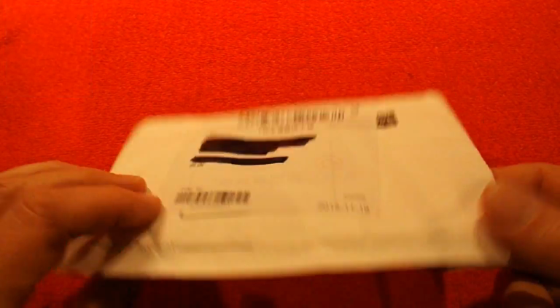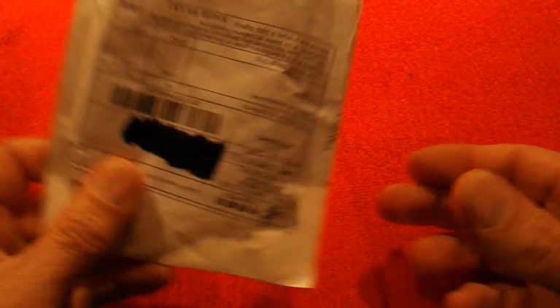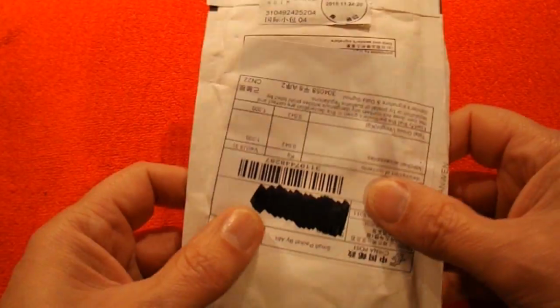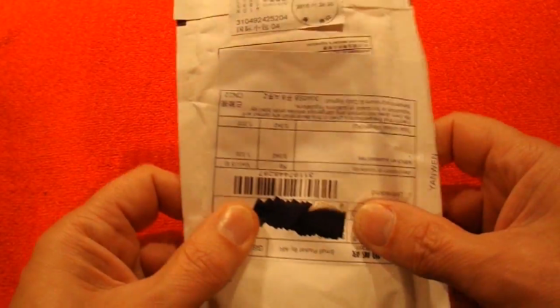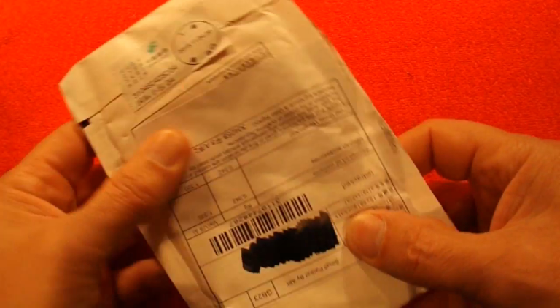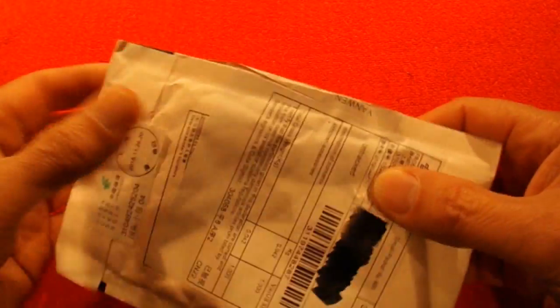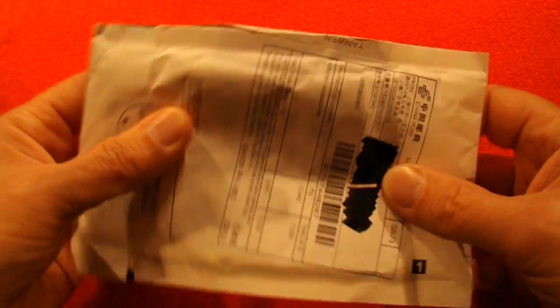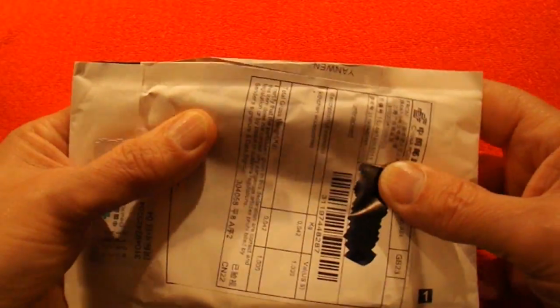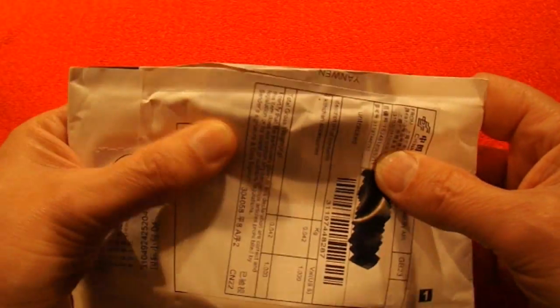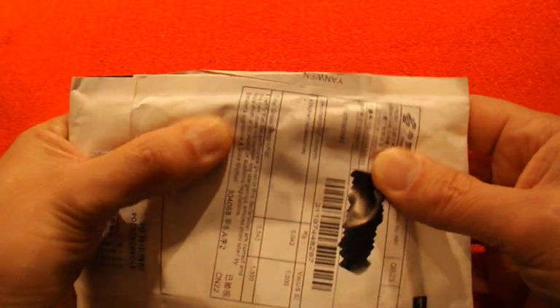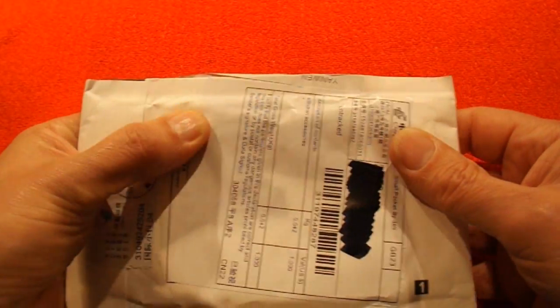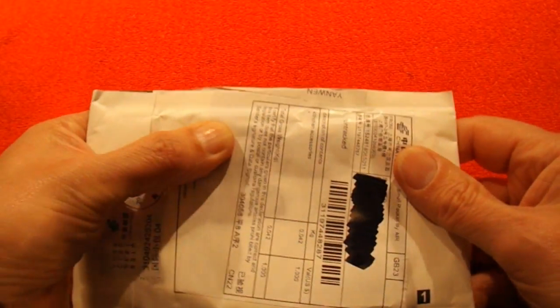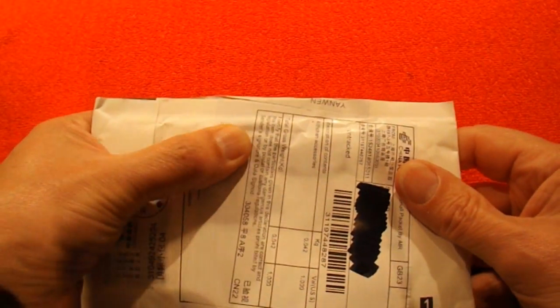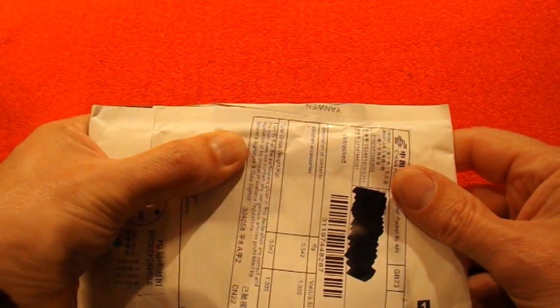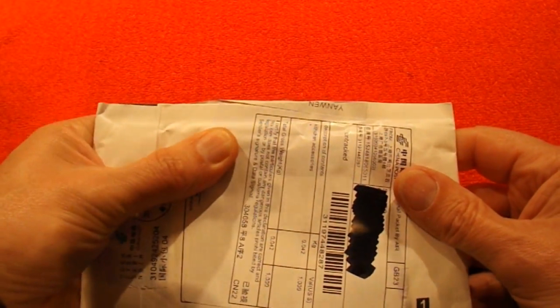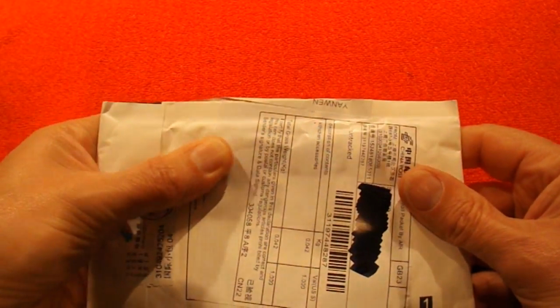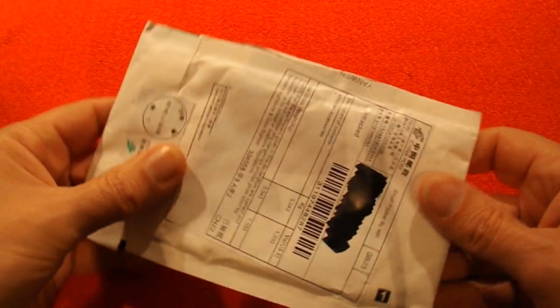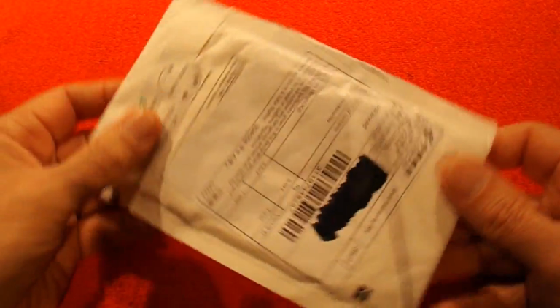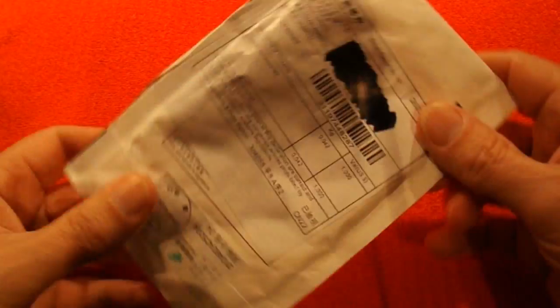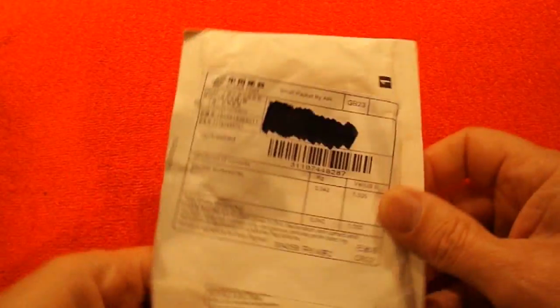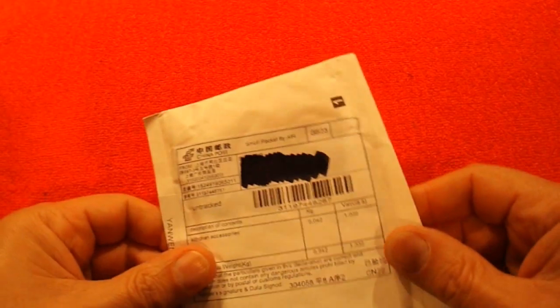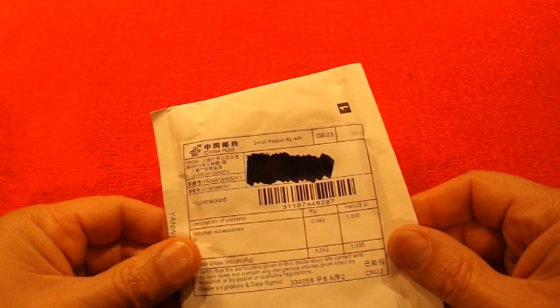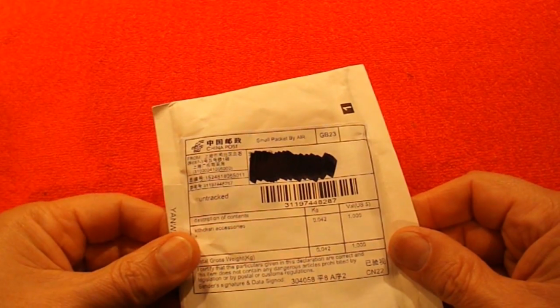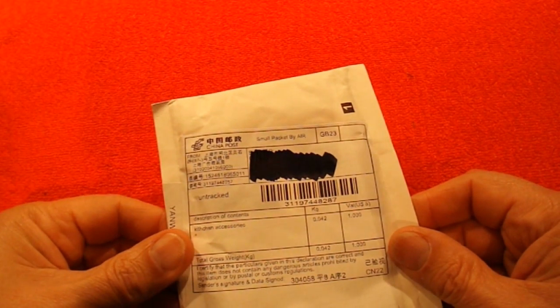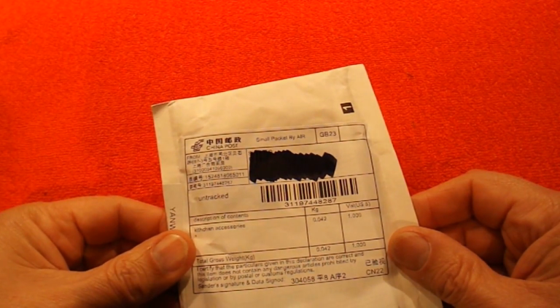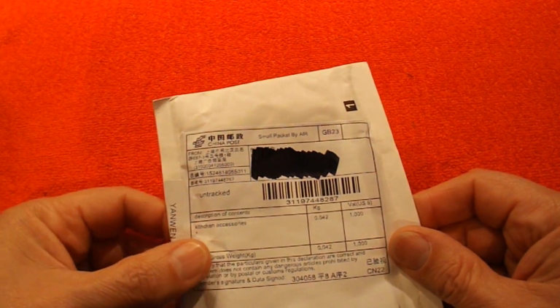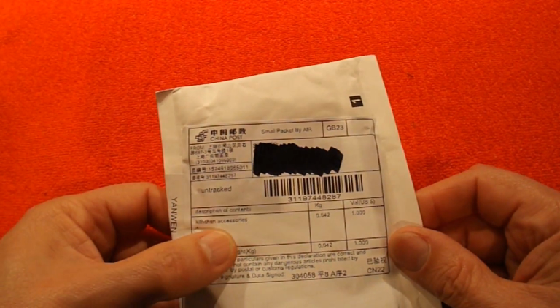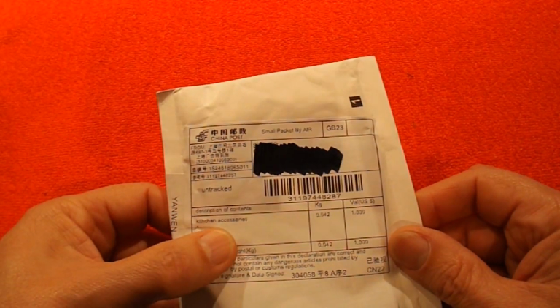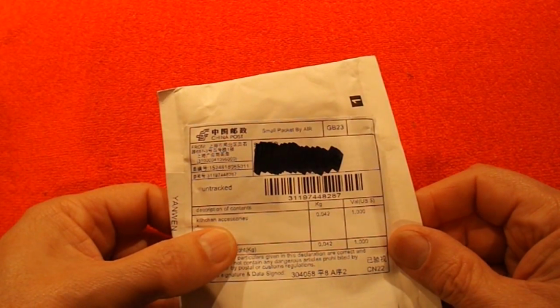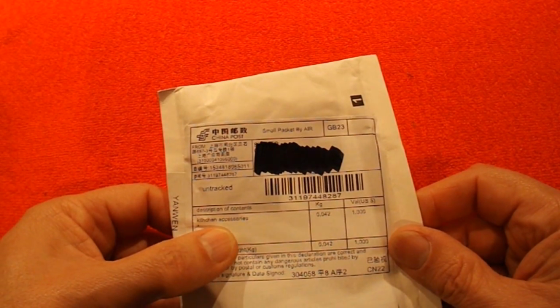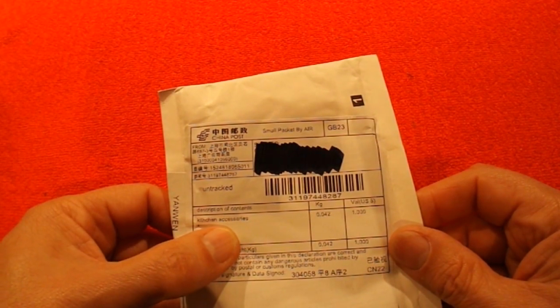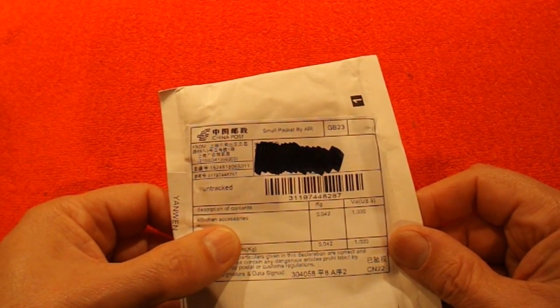This one doesn't feel like it's got anything in it at all. There's a little bump just there. And it says kitchen accessories.